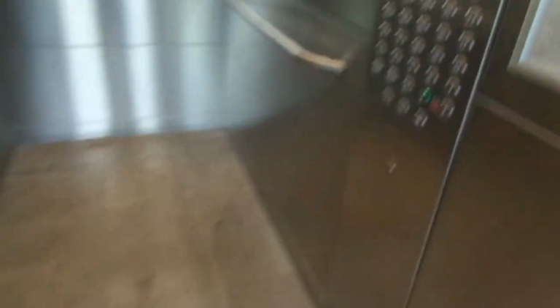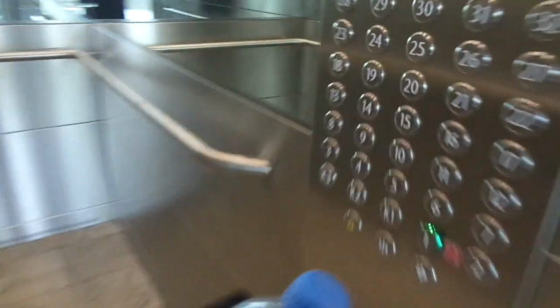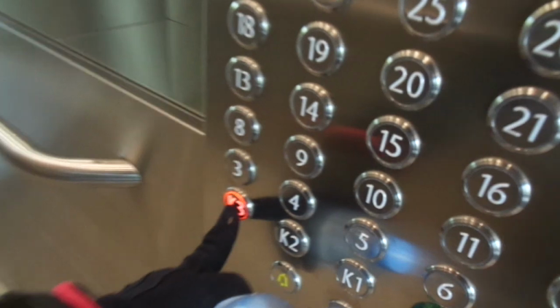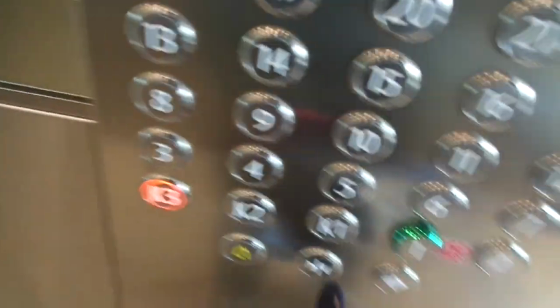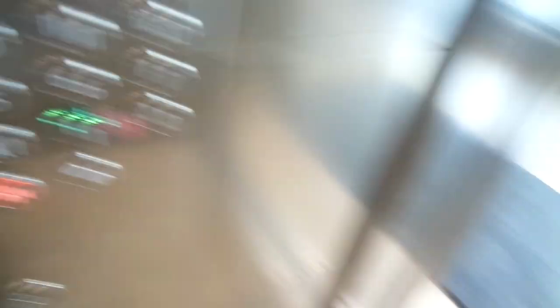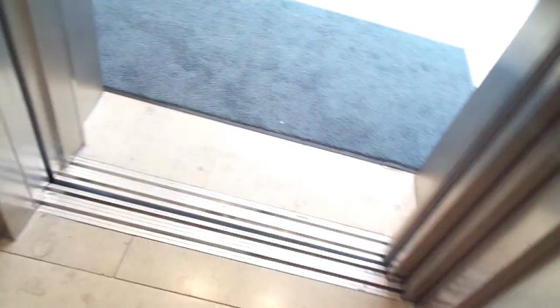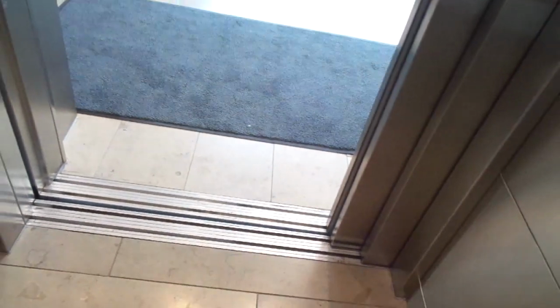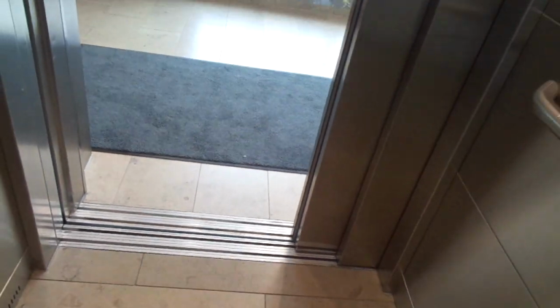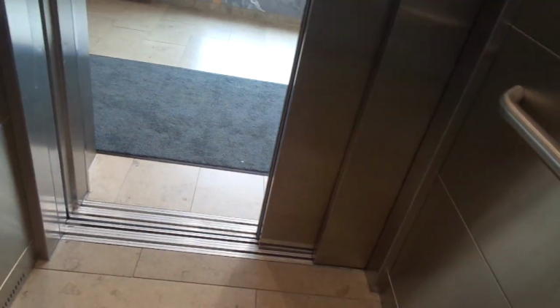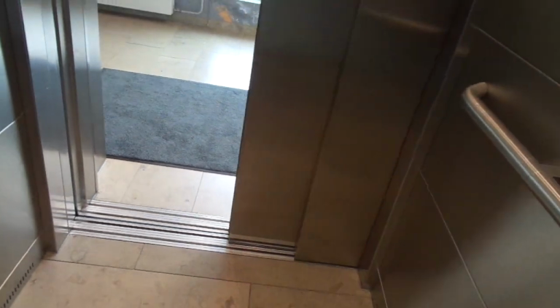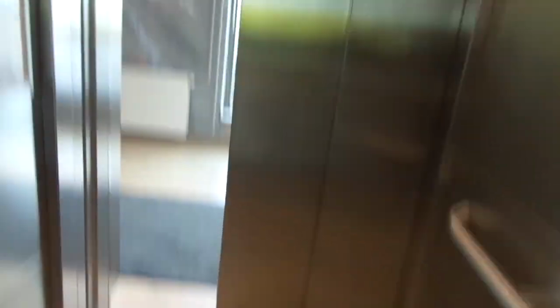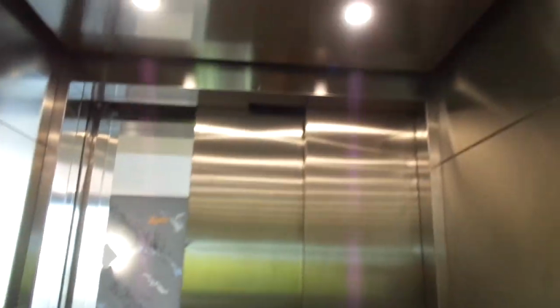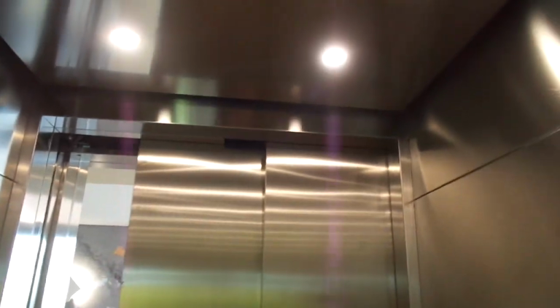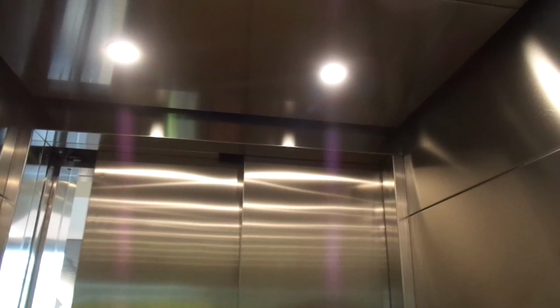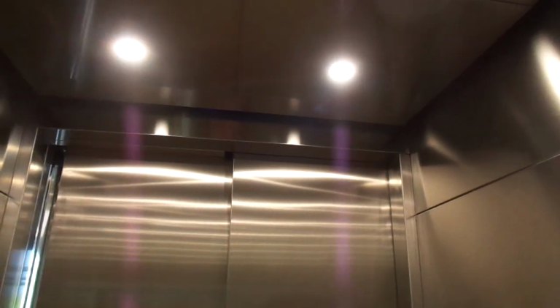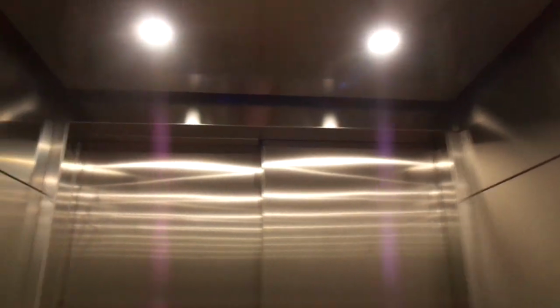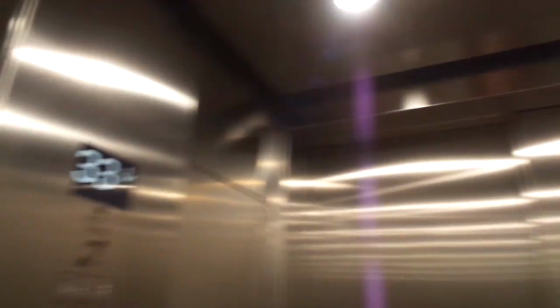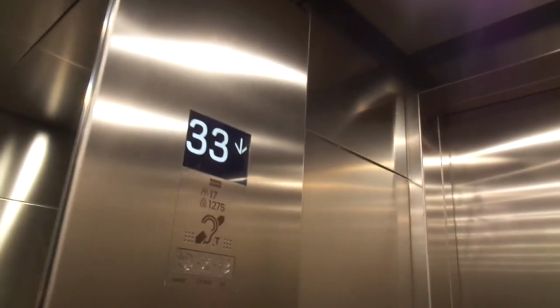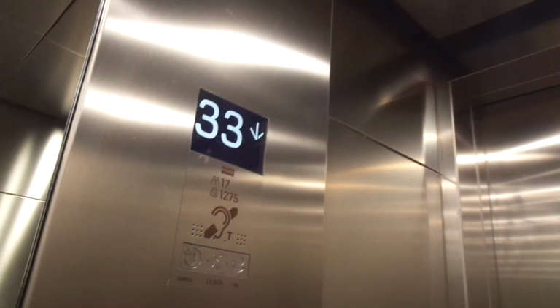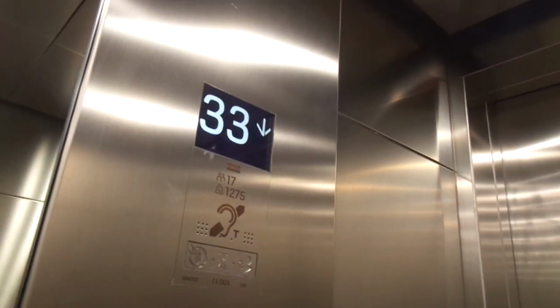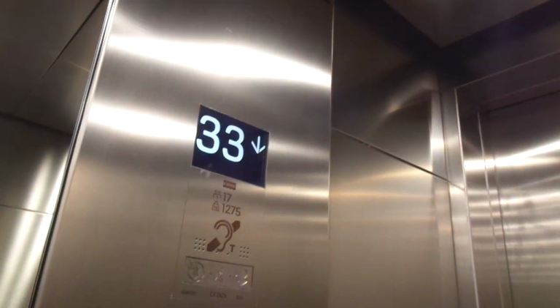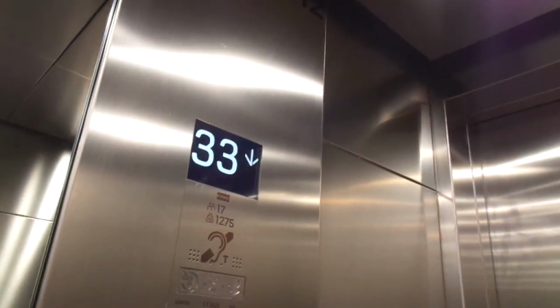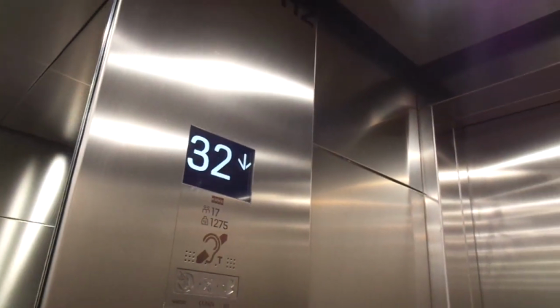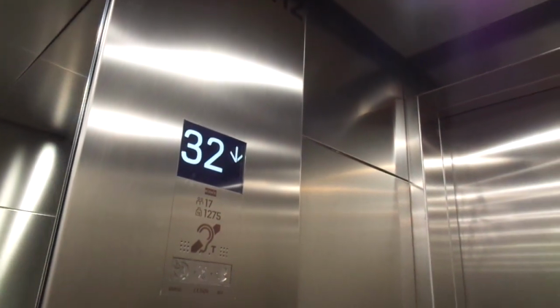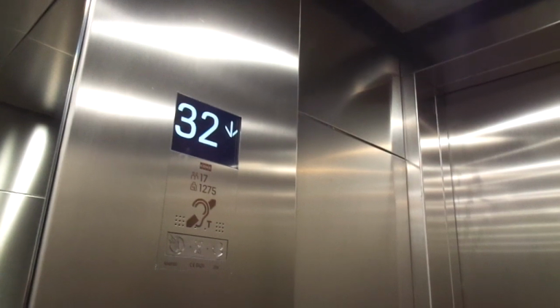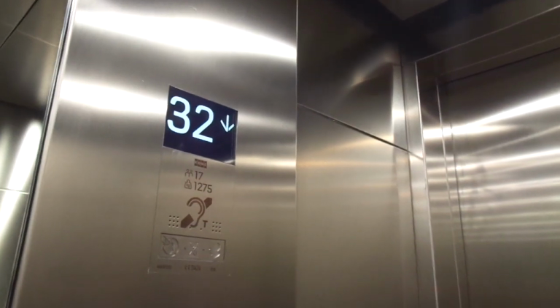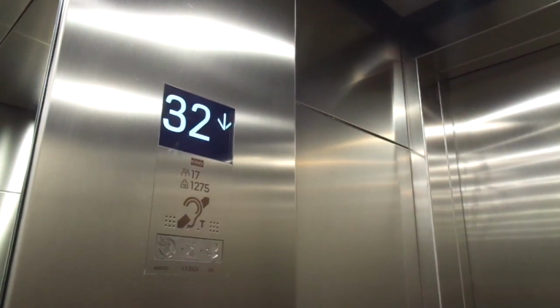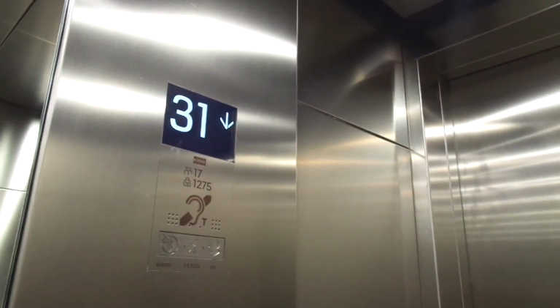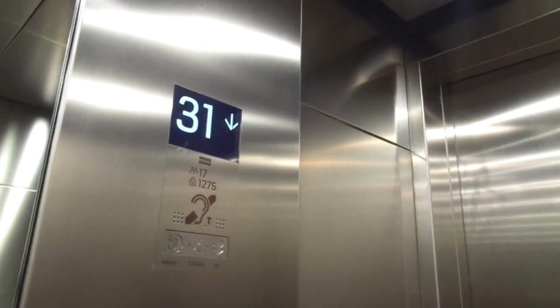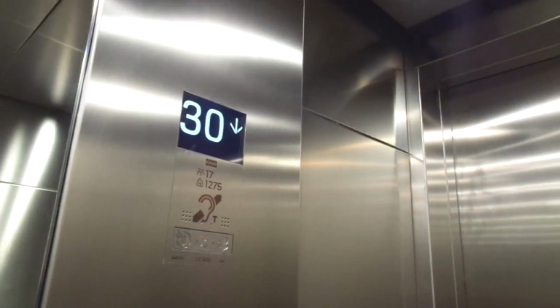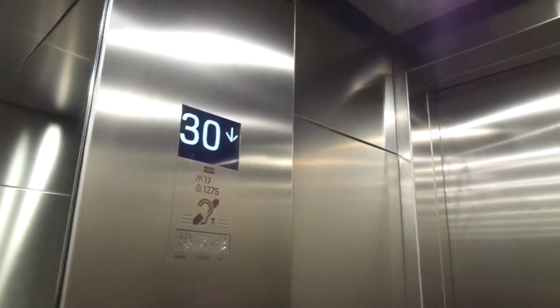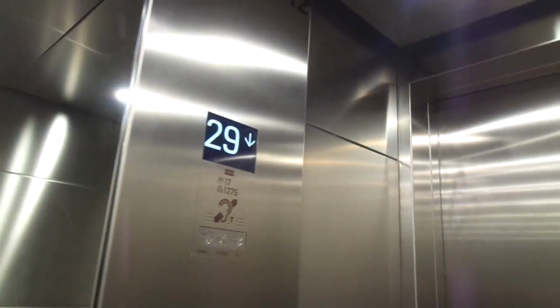Let's try again. 36 floors here. Brand new, built in 2018. 17 persons with 1275 kilograms. Elevator number 2, serial number 42497332. Let's go.